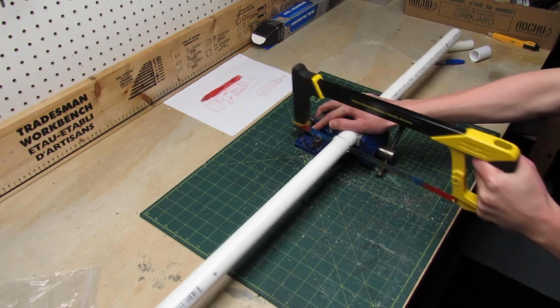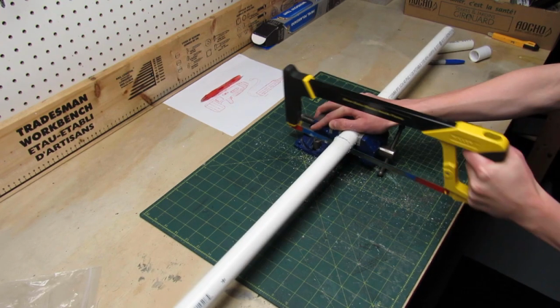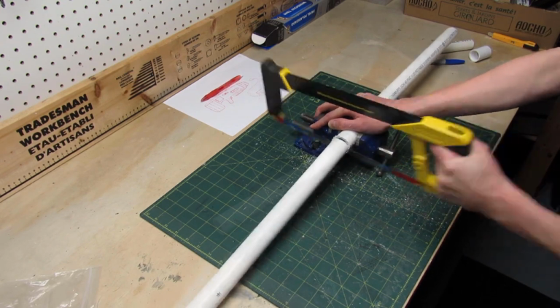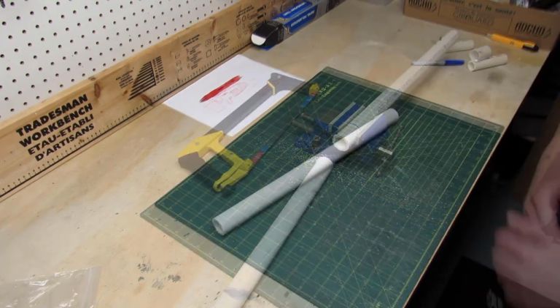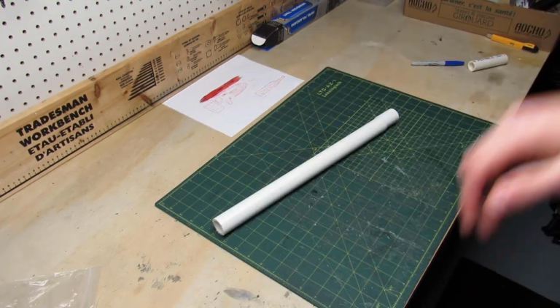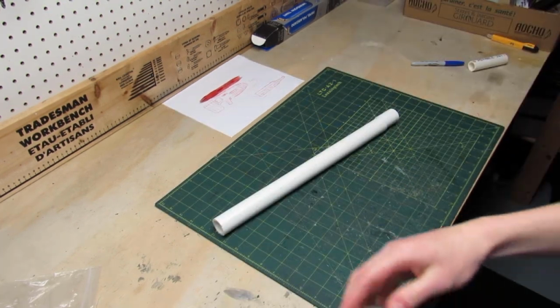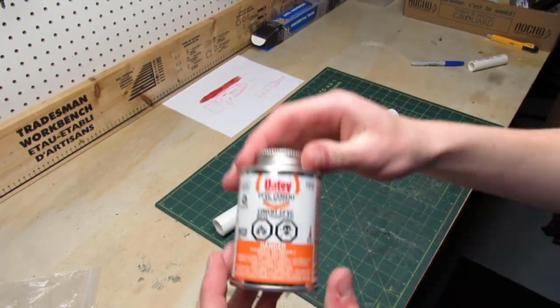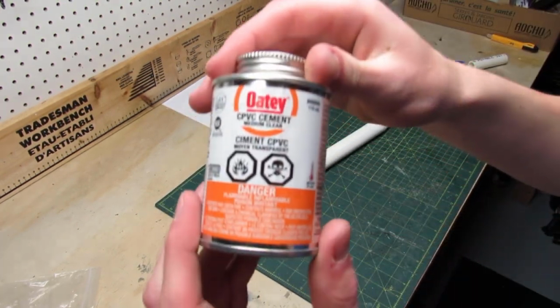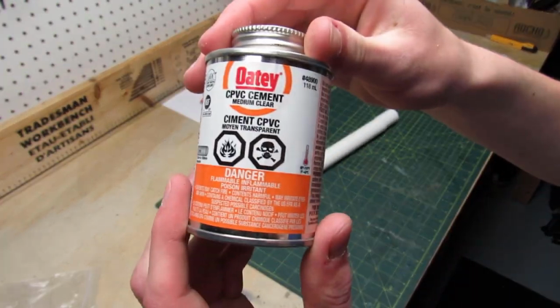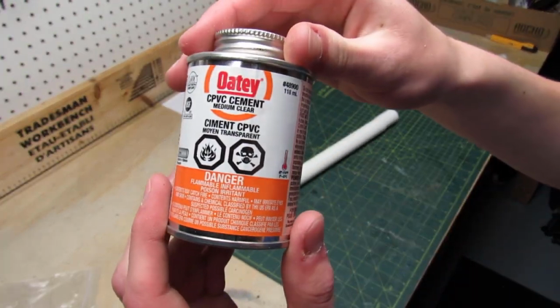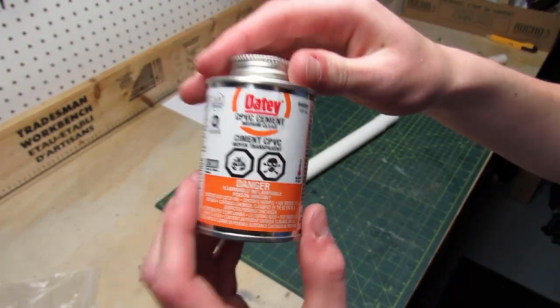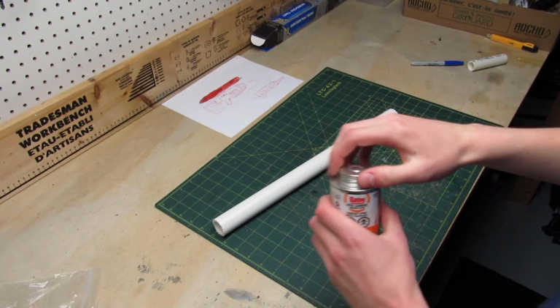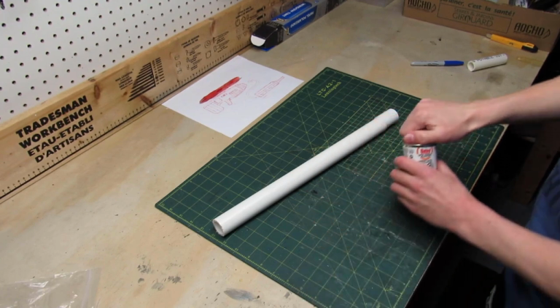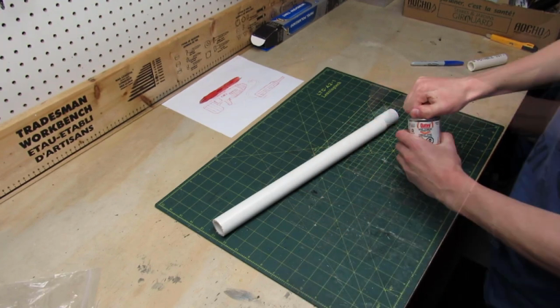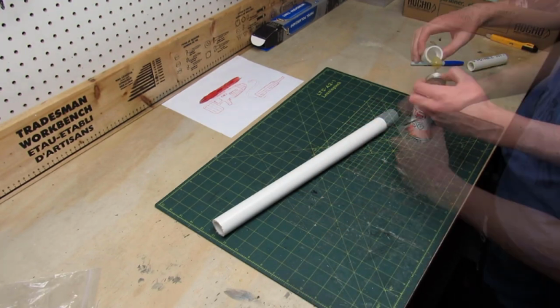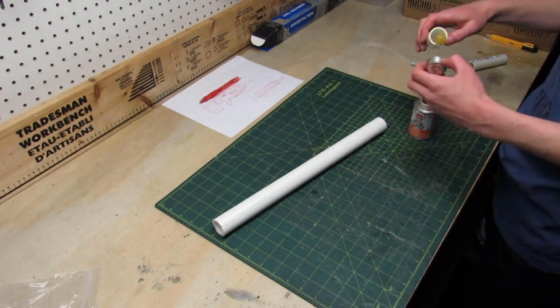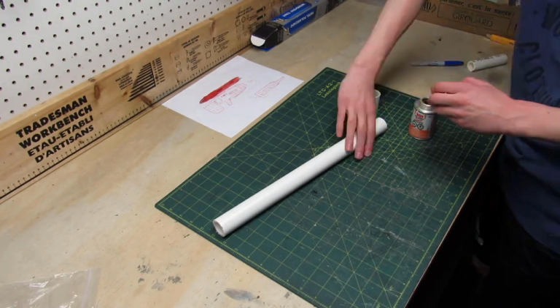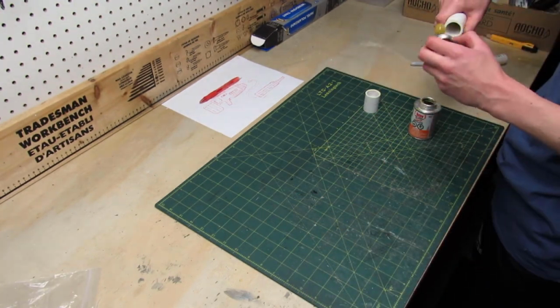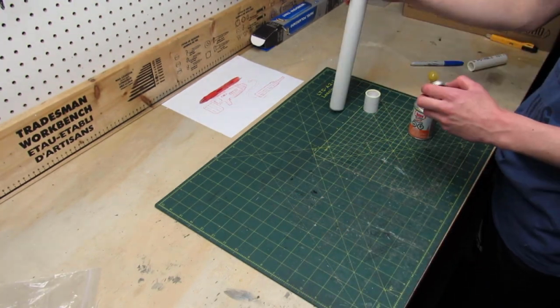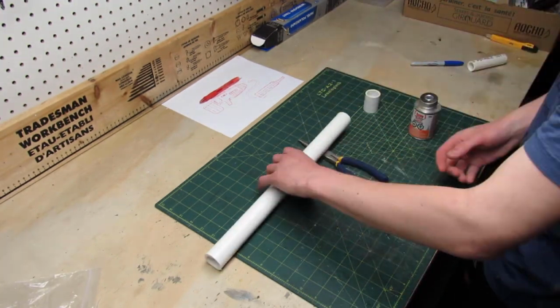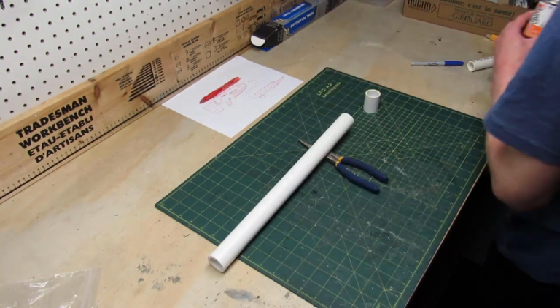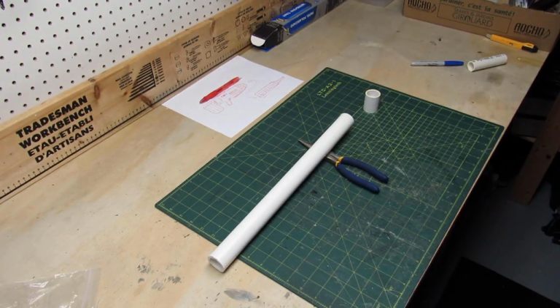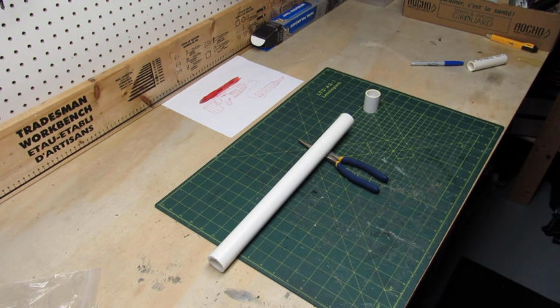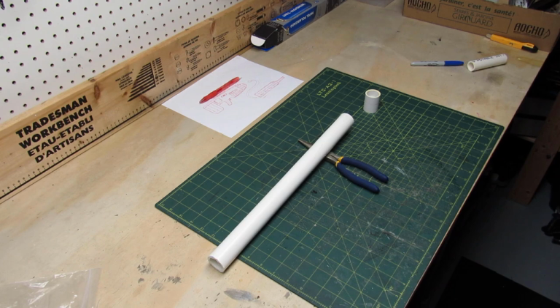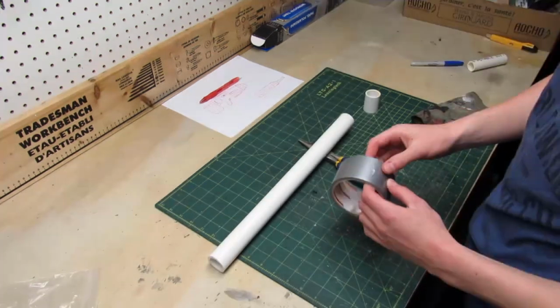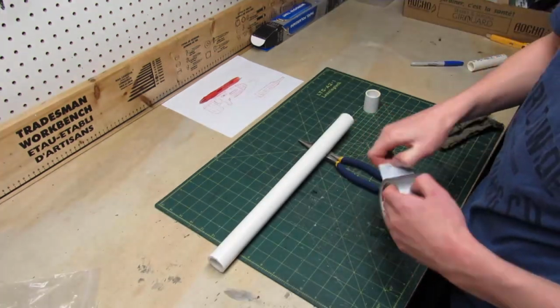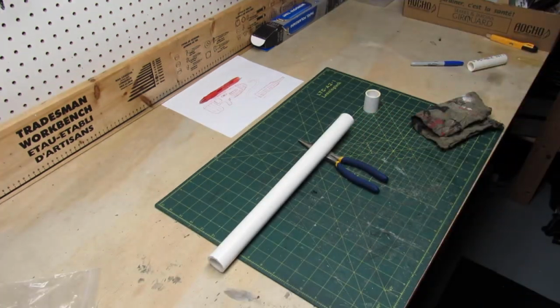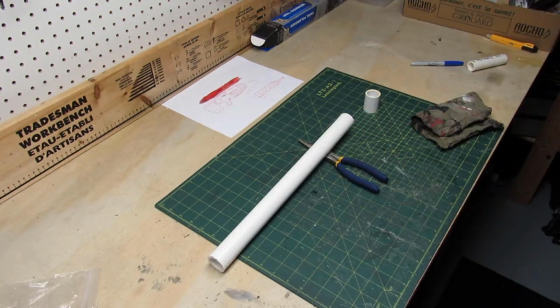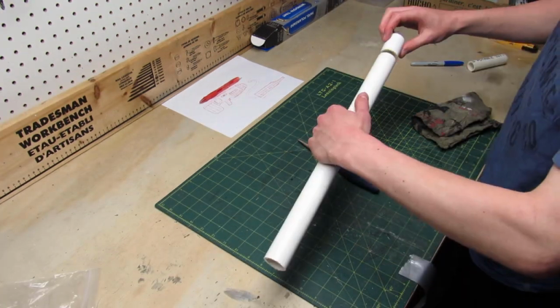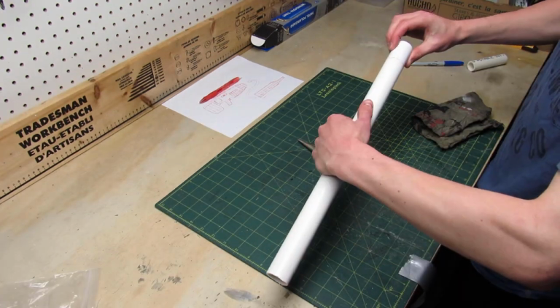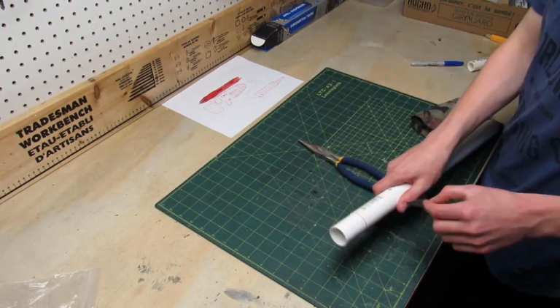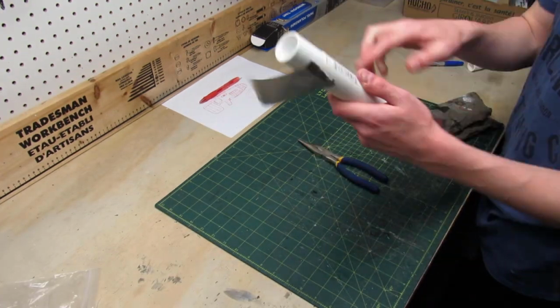Then using a hacksaw I cut the PVC pipe at the right length. To glue the PVC pipe and the coupler together I'm using PVC cement. And to strengthen even more the connection I'm using duct tape.